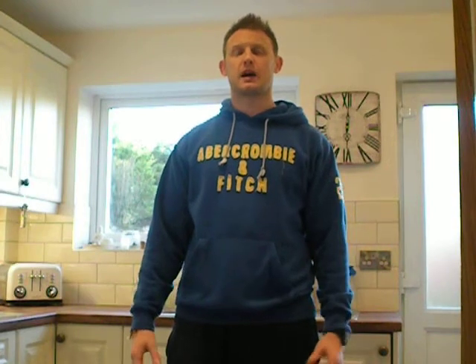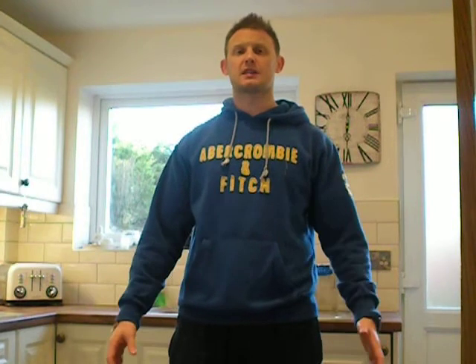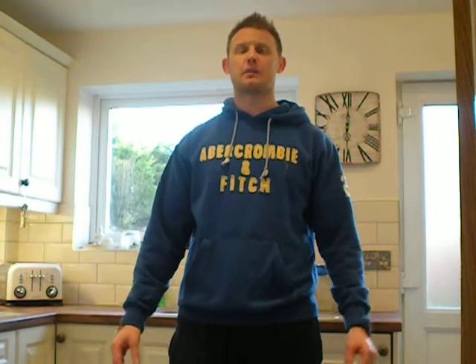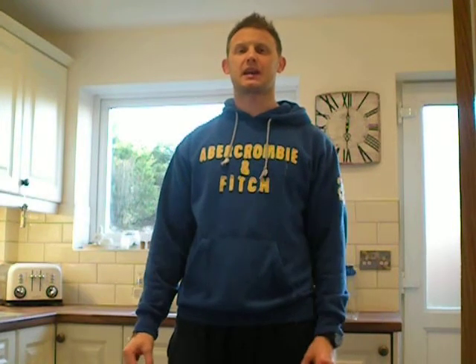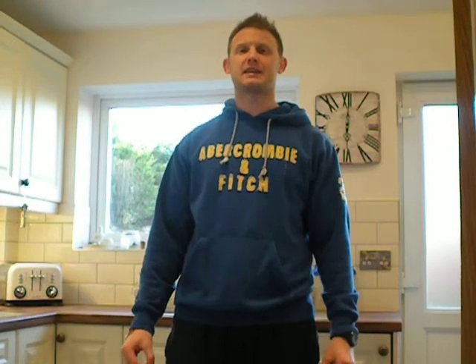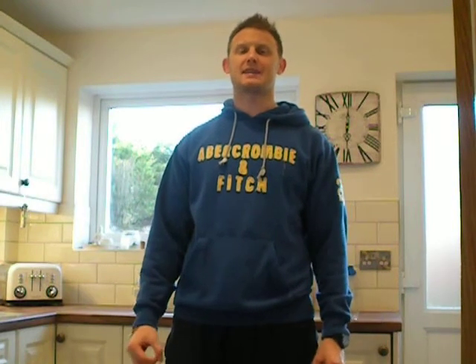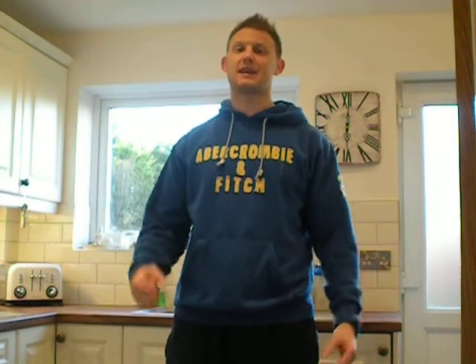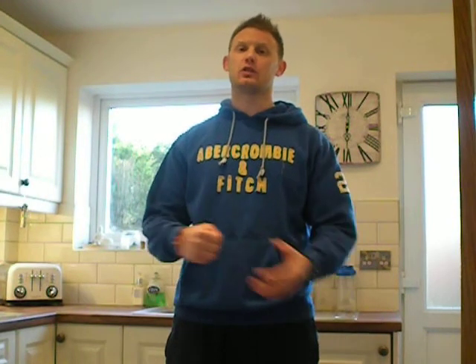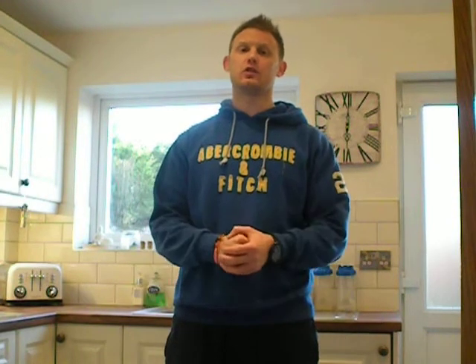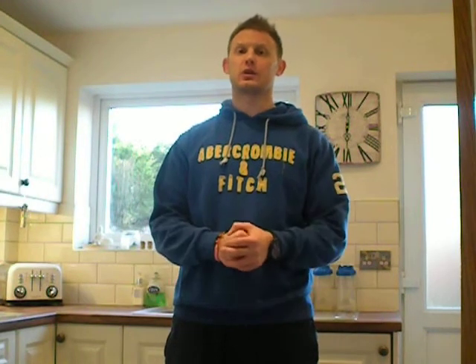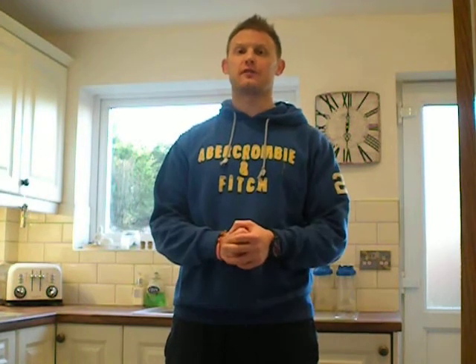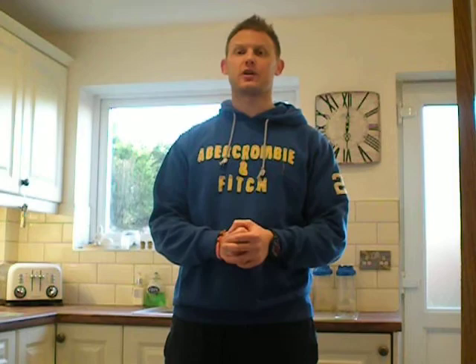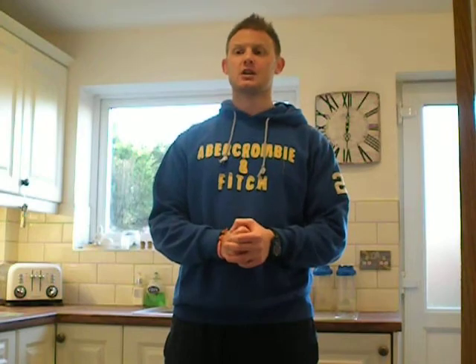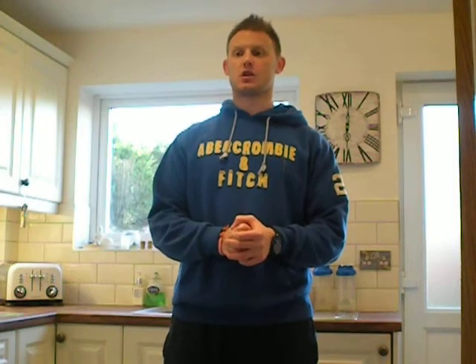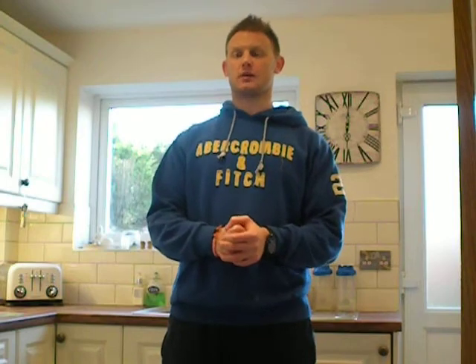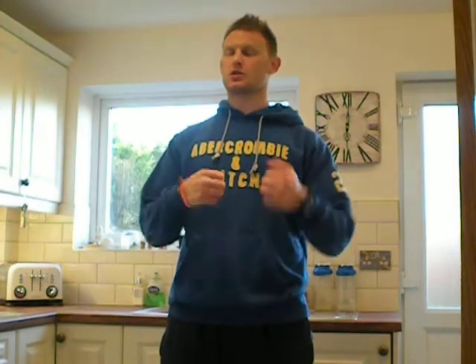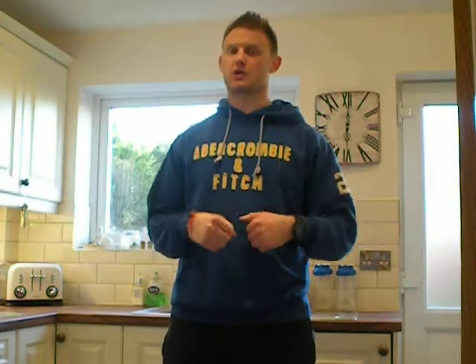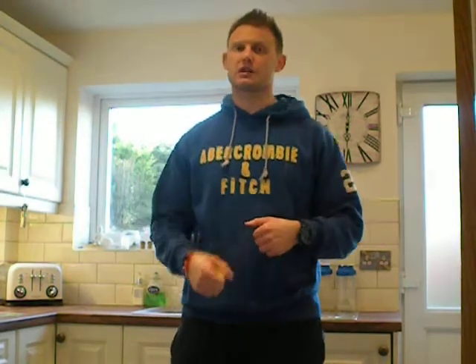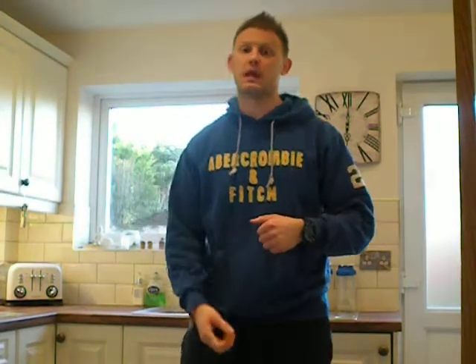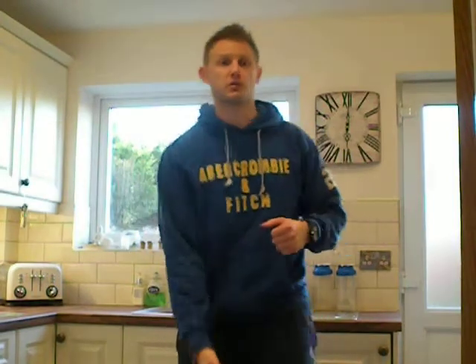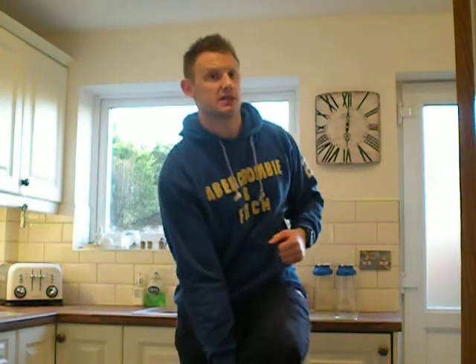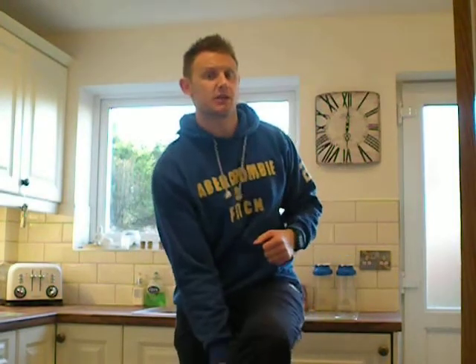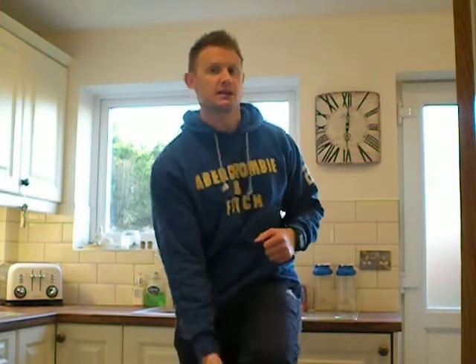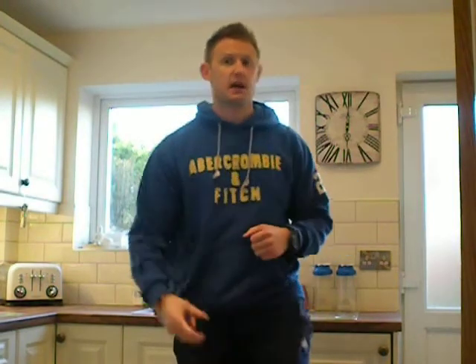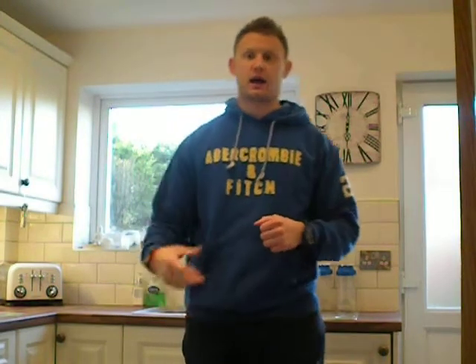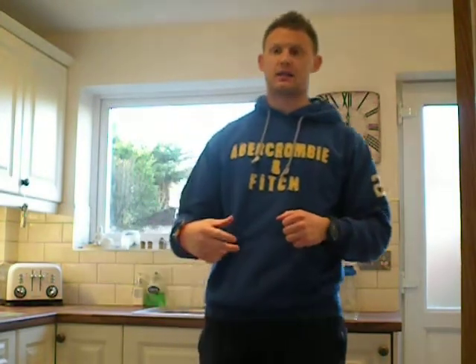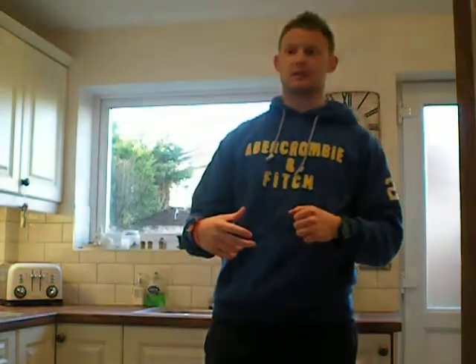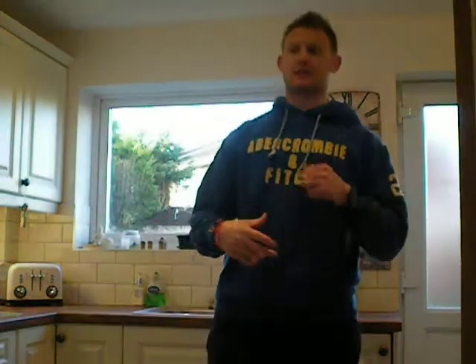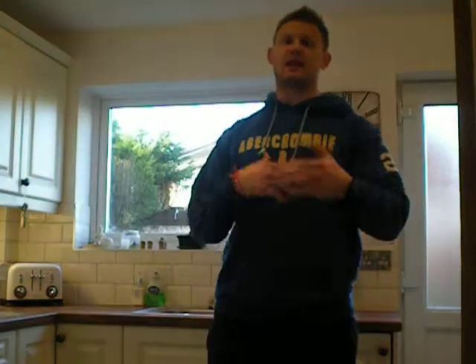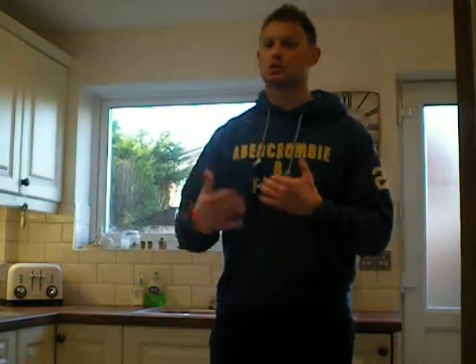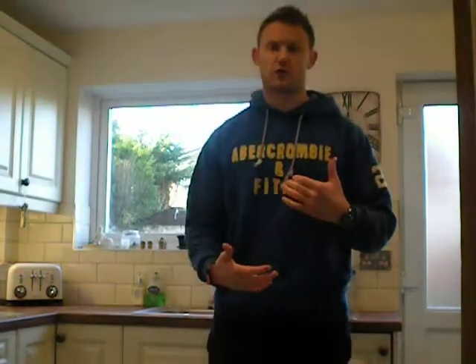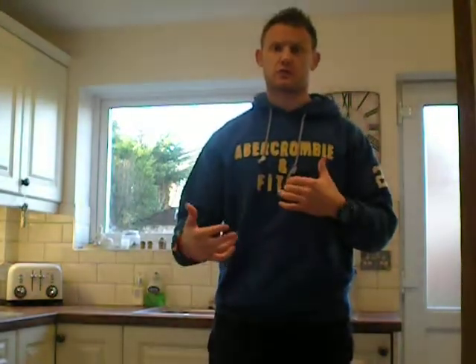Hi guys, so we're back again, day 10. I've got another new workout for you, so I'm just going to go straight into a demo so you can see what it is, and then I'll talk you through it as well.